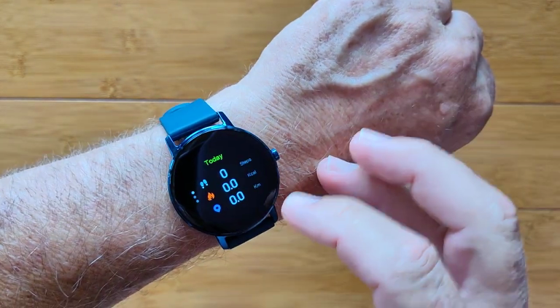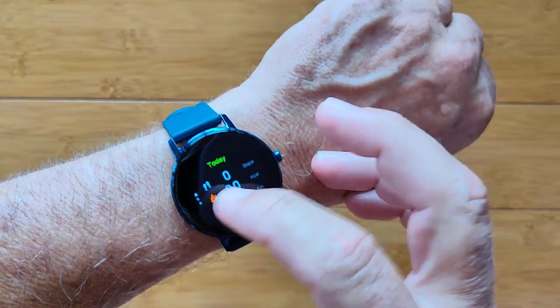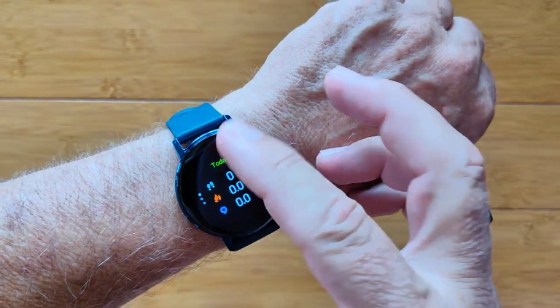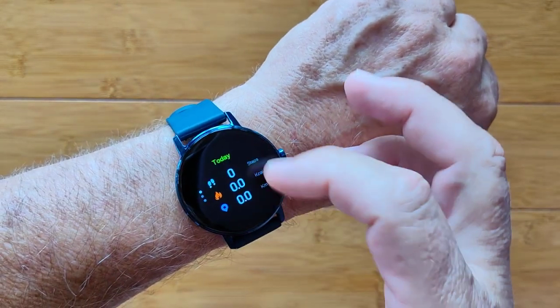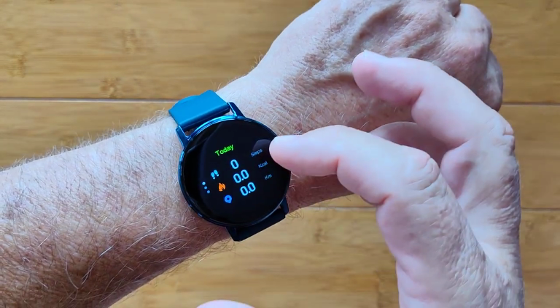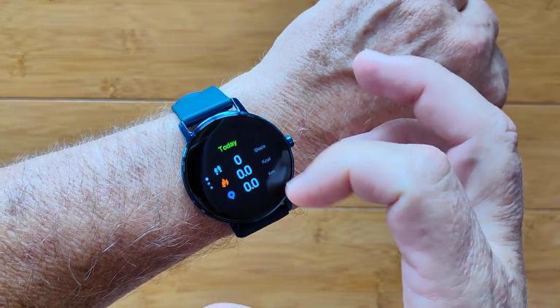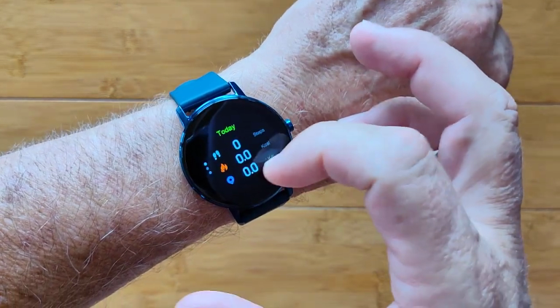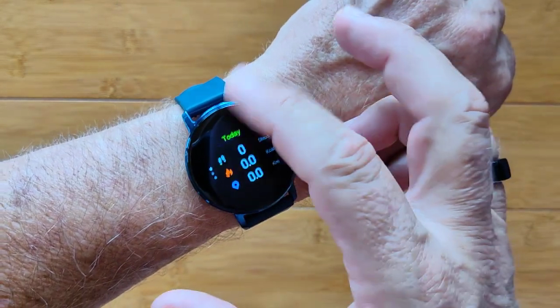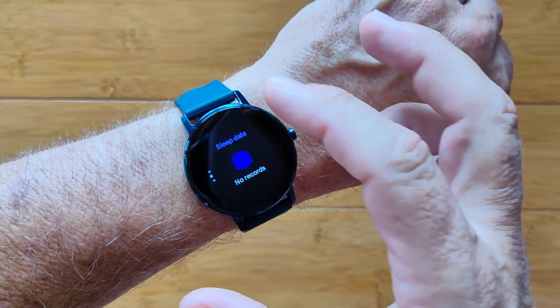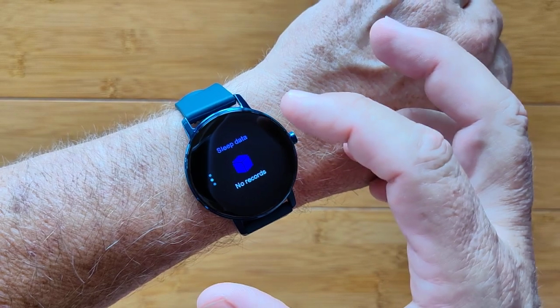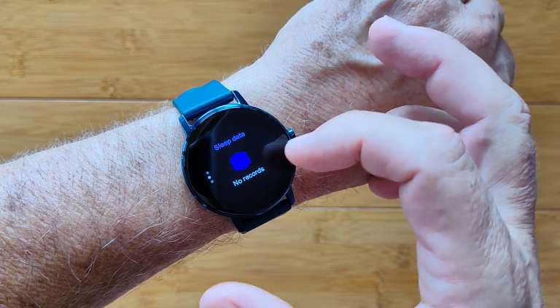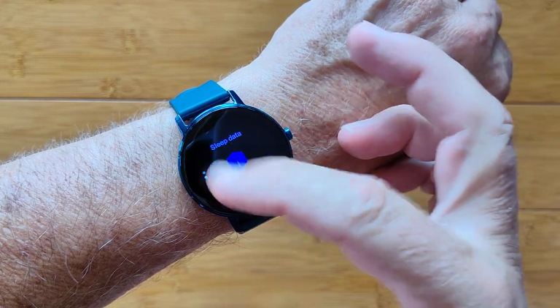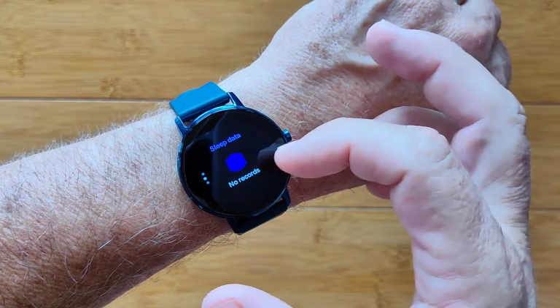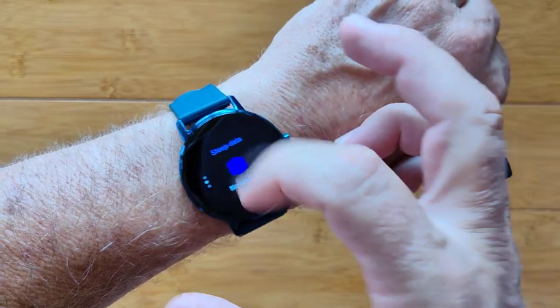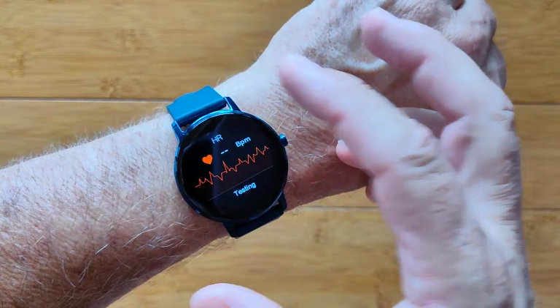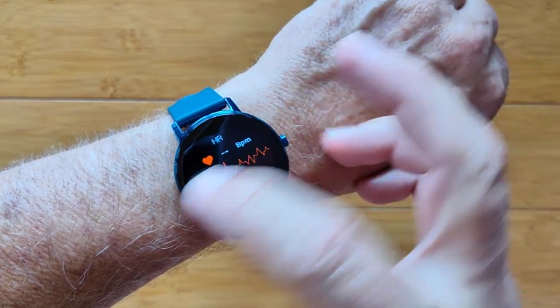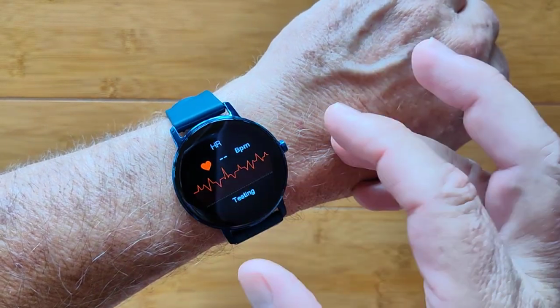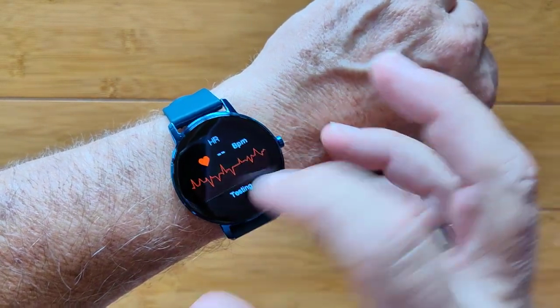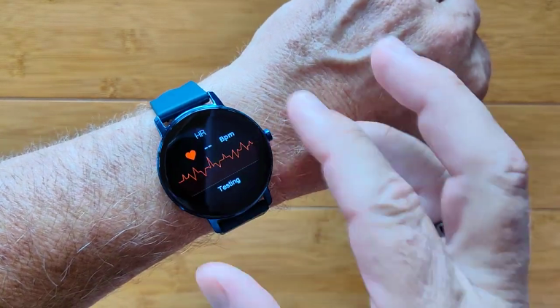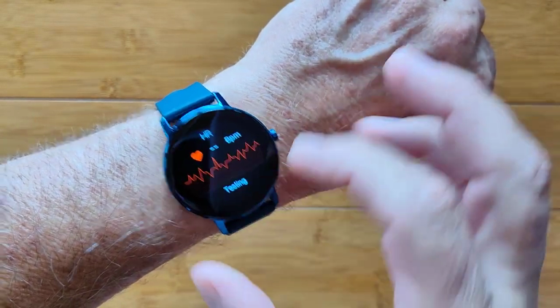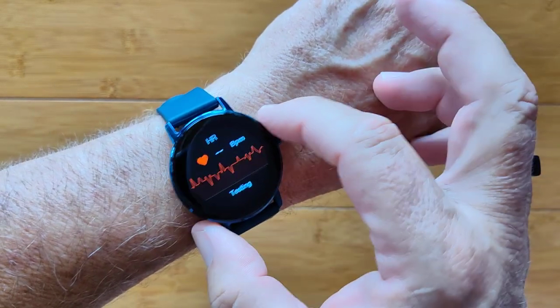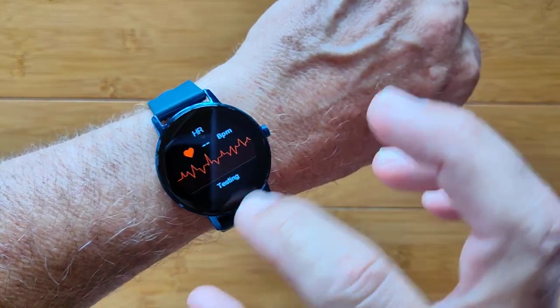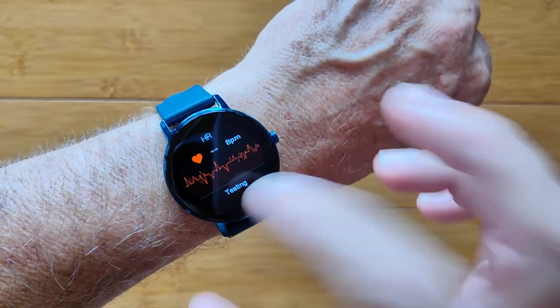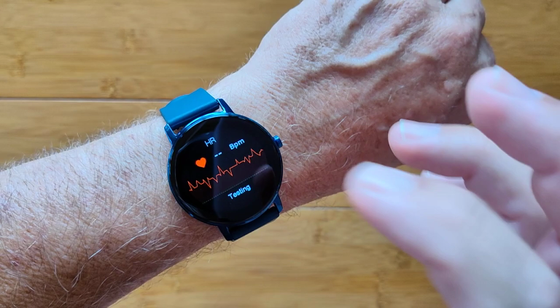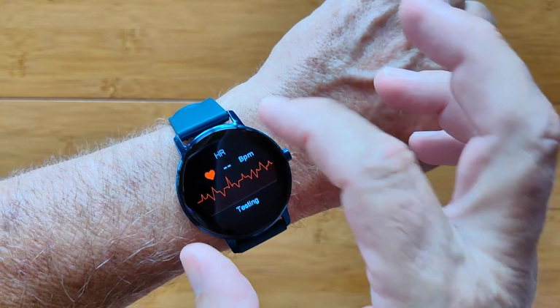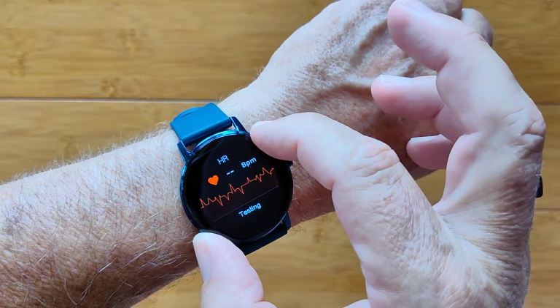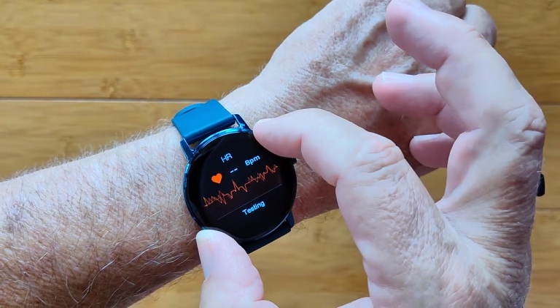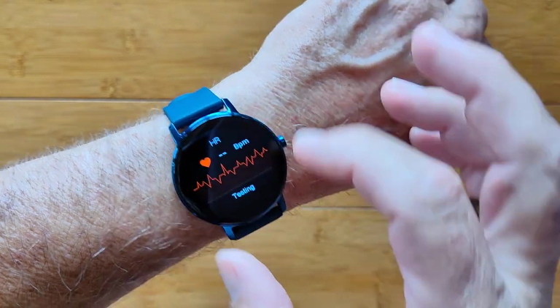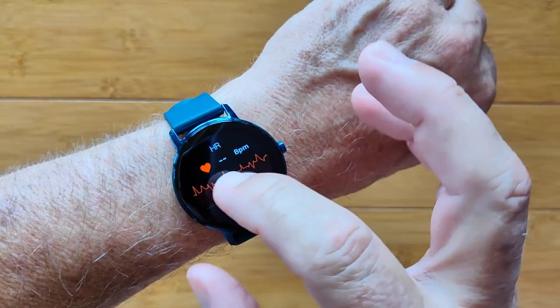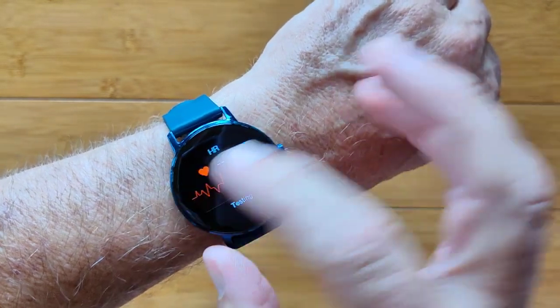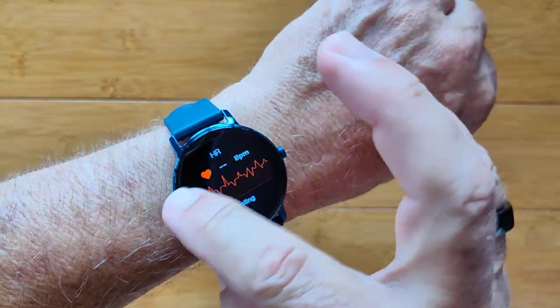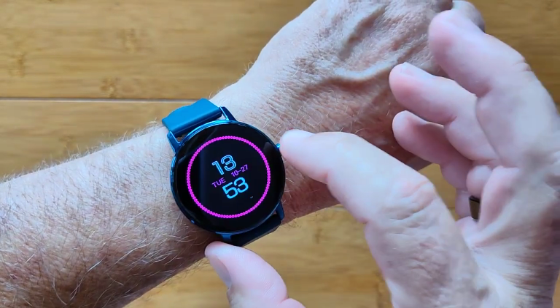You've got your daily step count, calories burned, distance traveled, last night's sleep time, and a real-time tested heart rate monitor built into it.